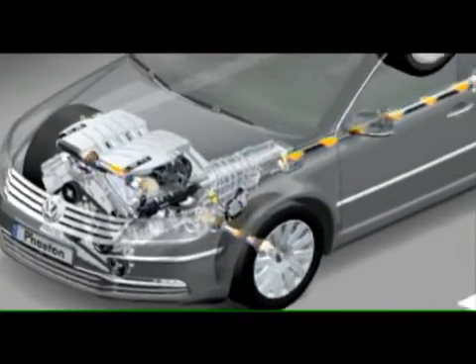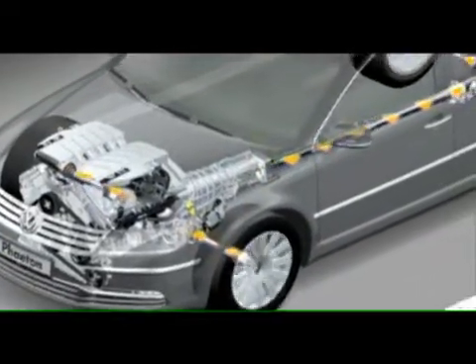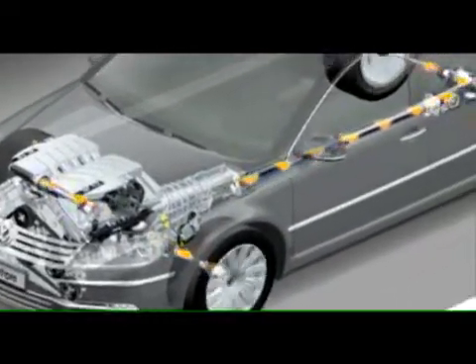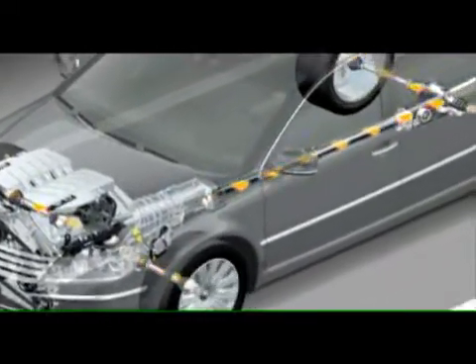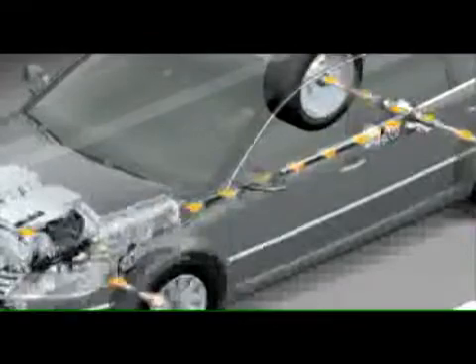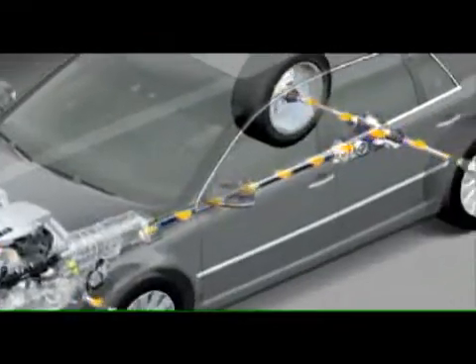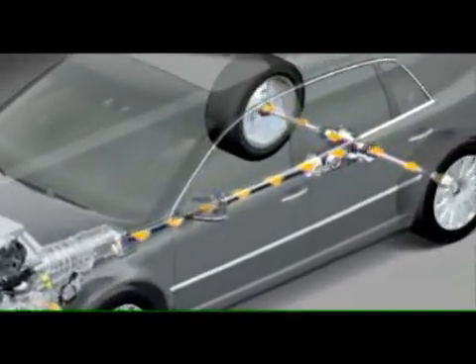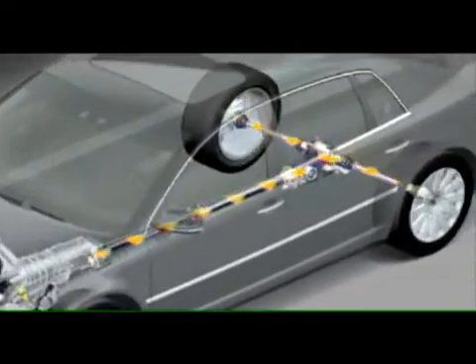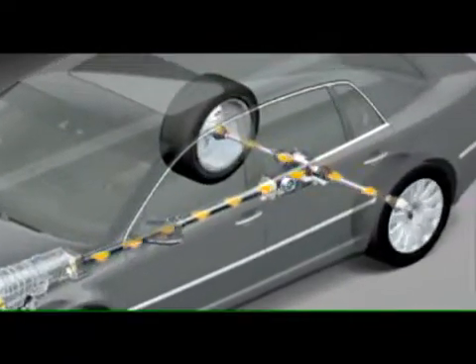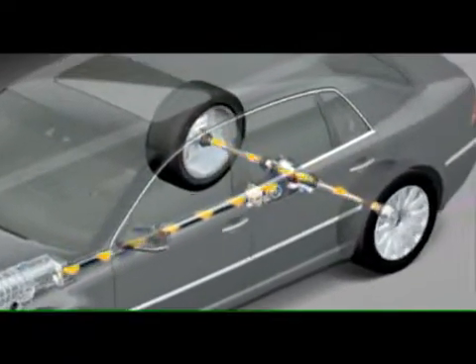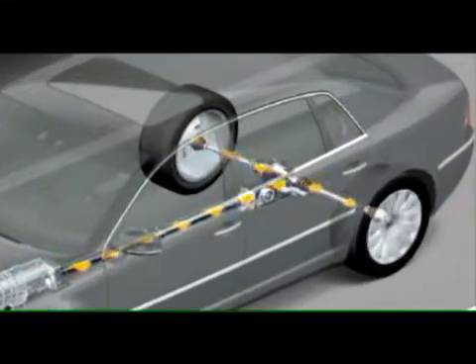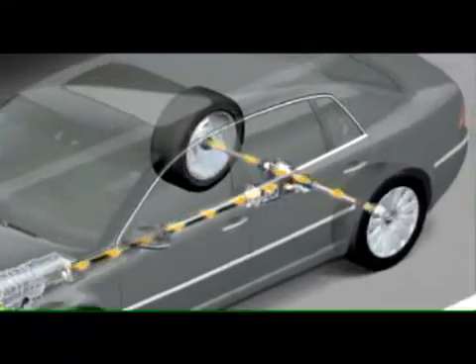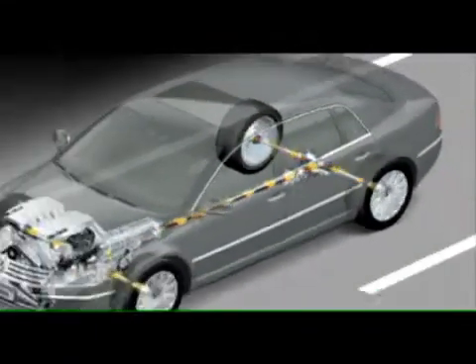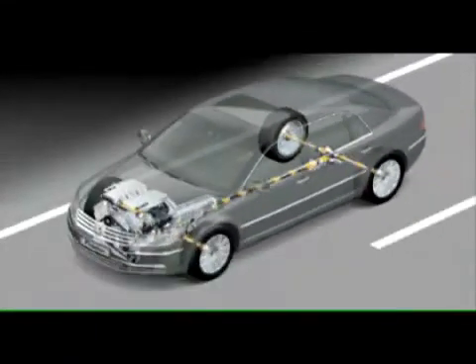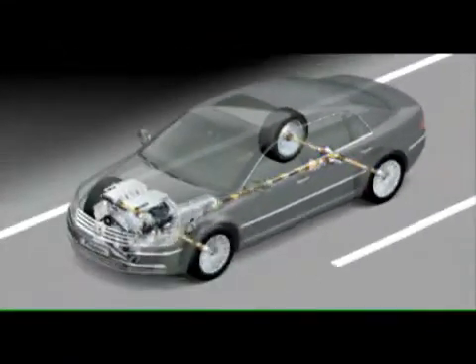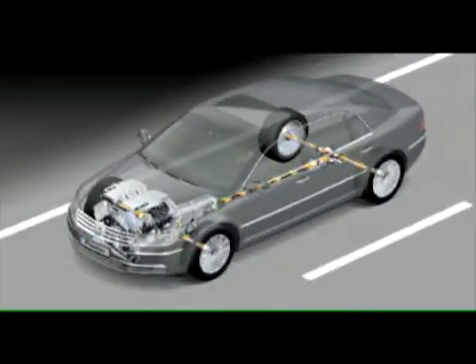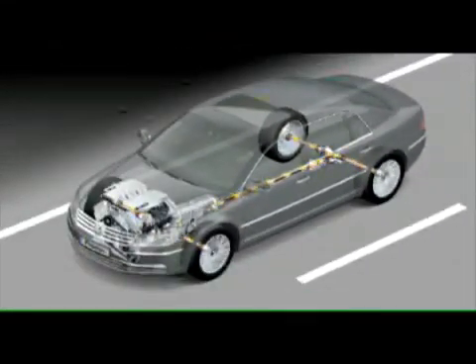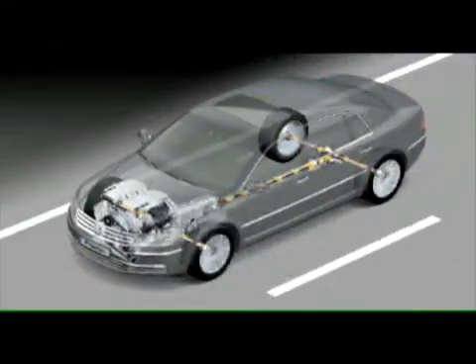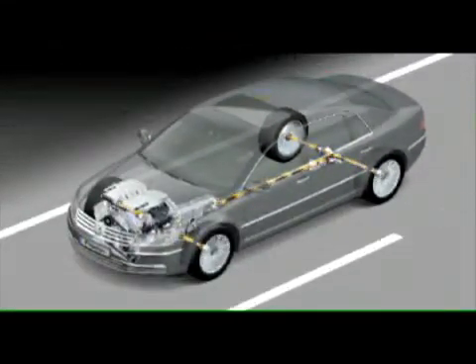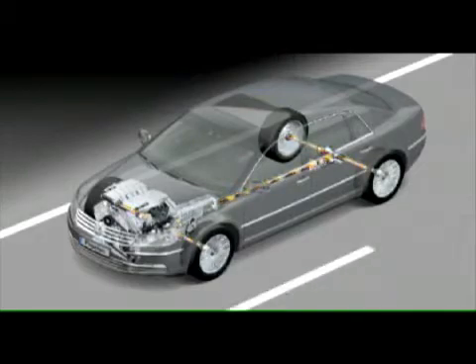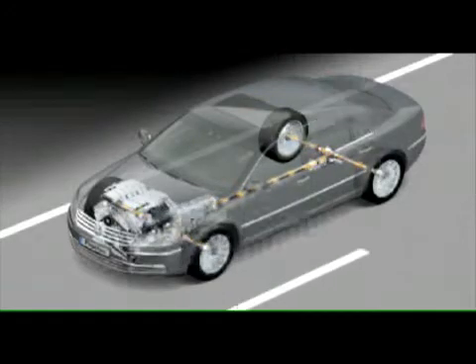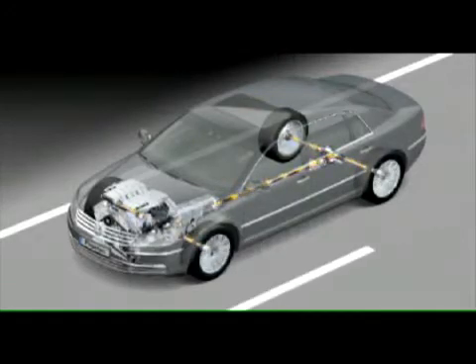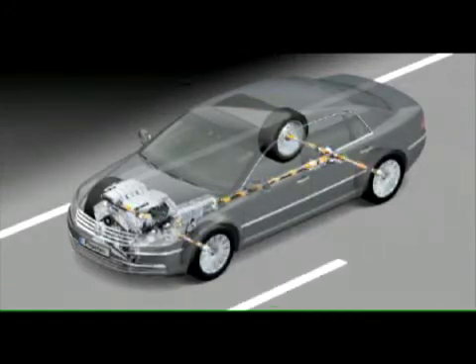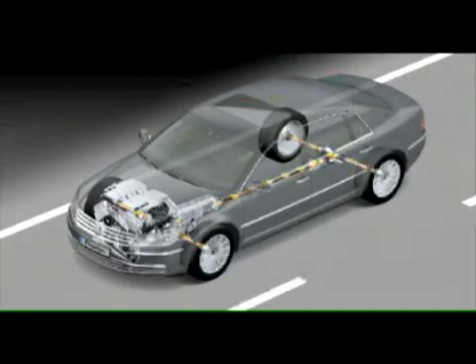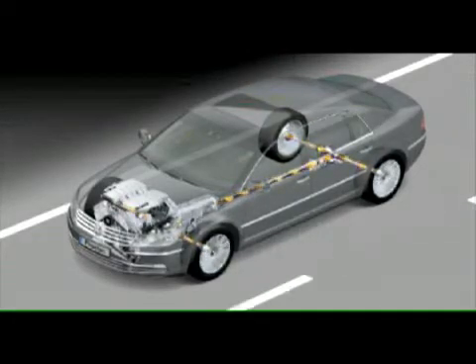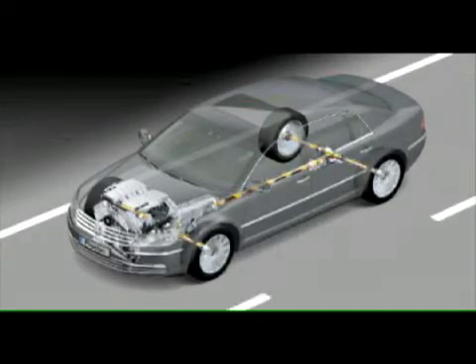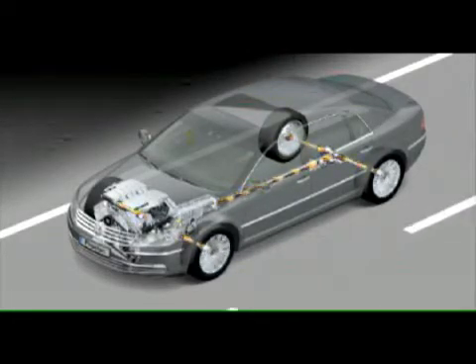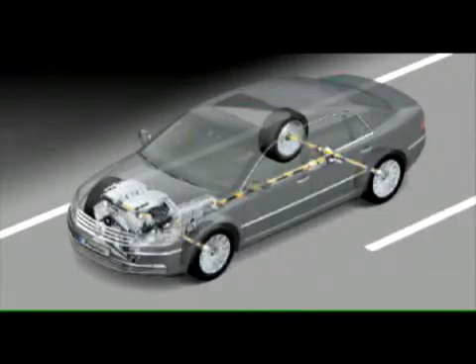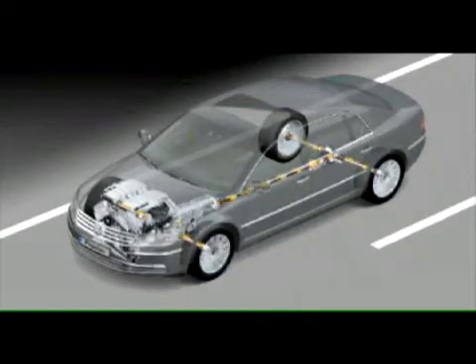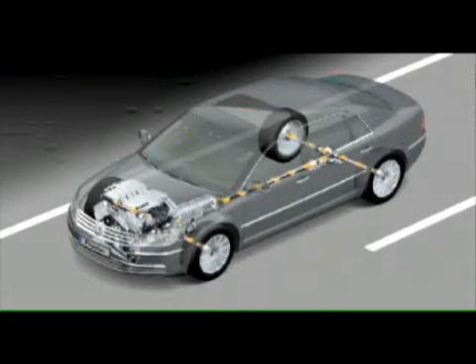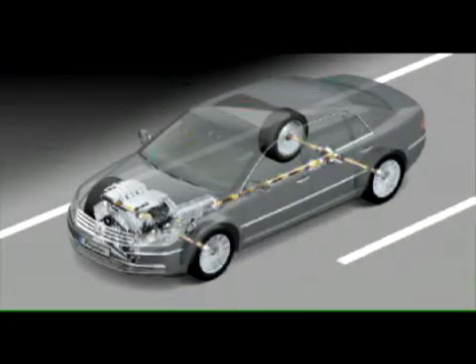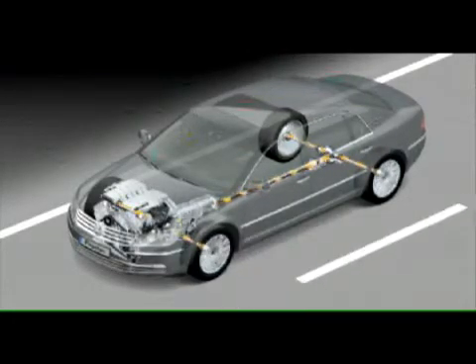Firstly, its permanent four-wheel drive, providing supreme propulsive power in every situation. It reliably transmits the power of the 6-, 8-, and 12-cylinder engines to the road.